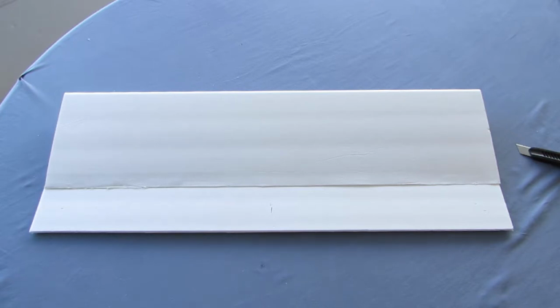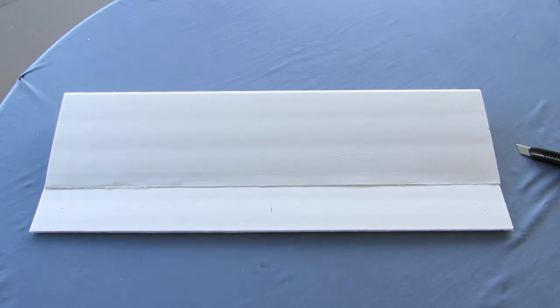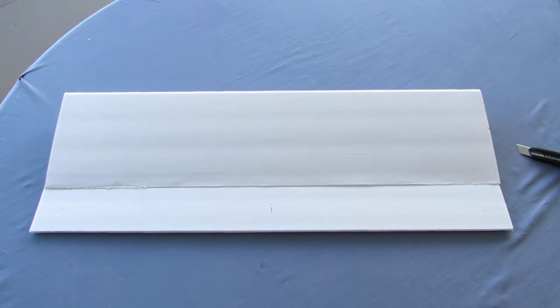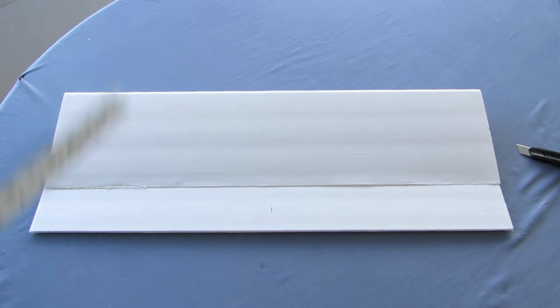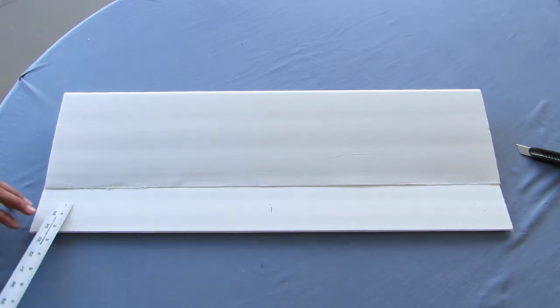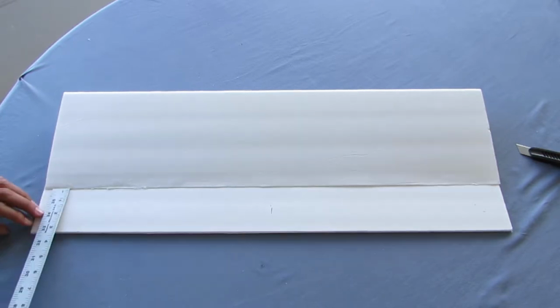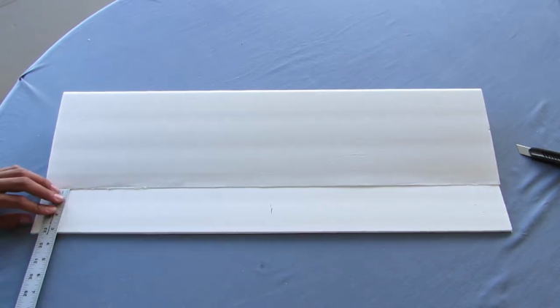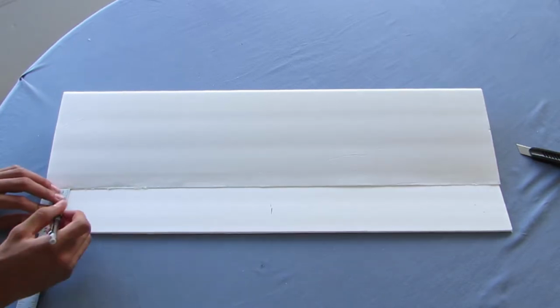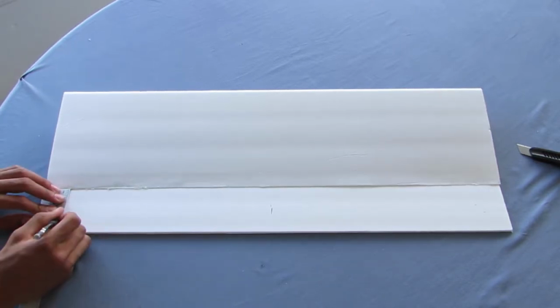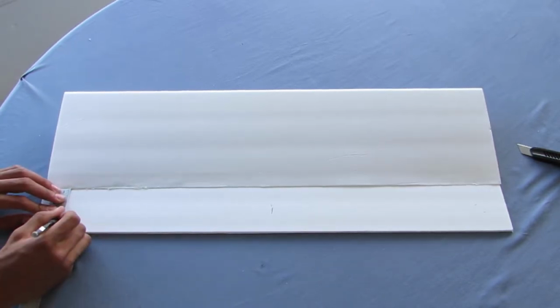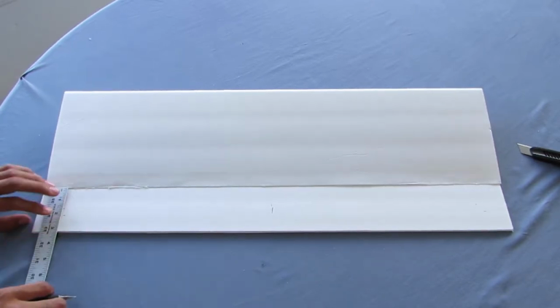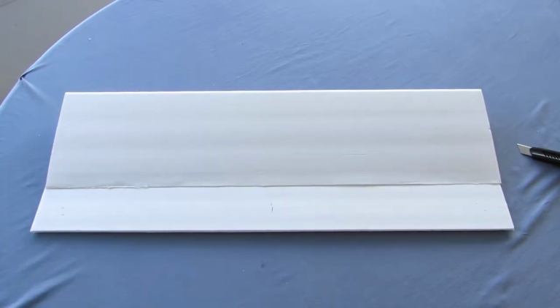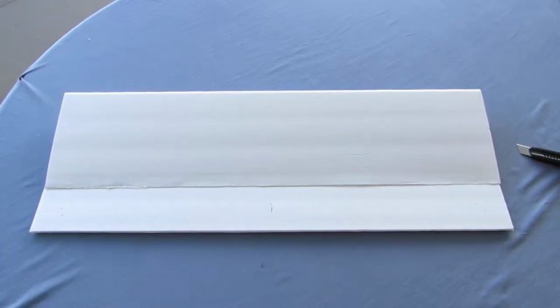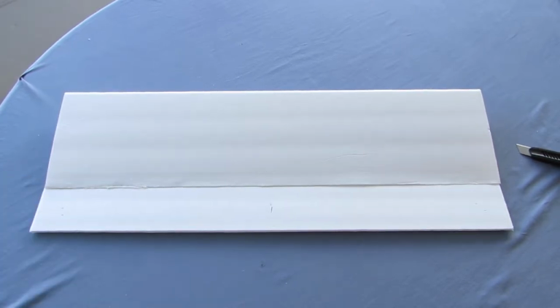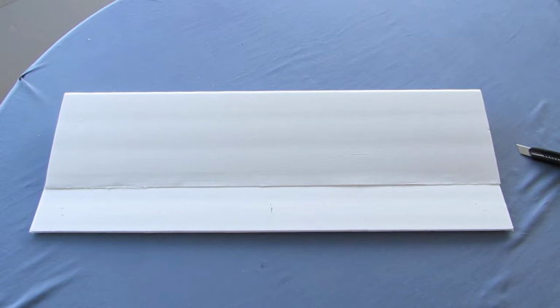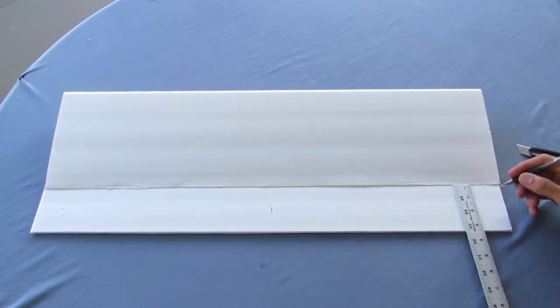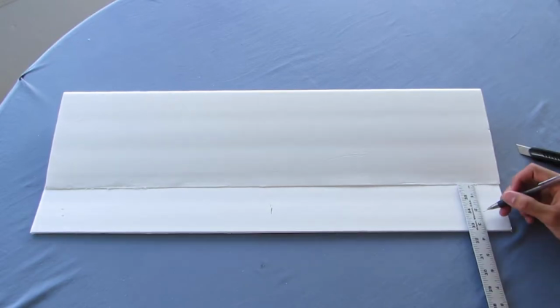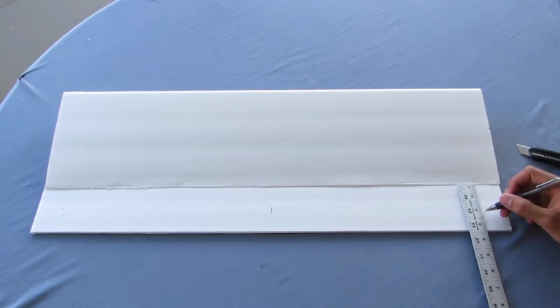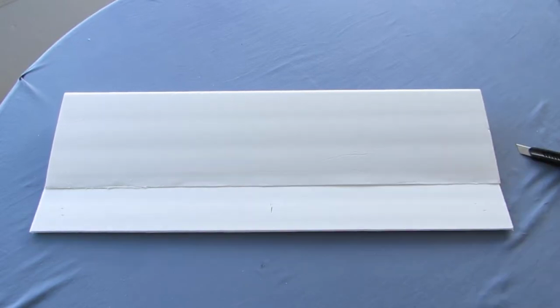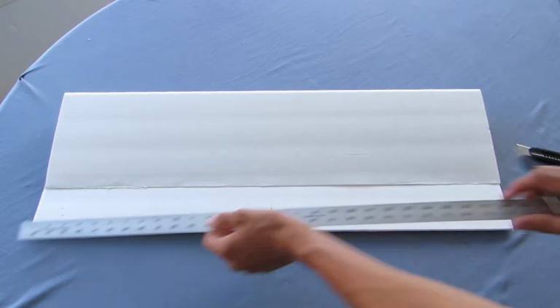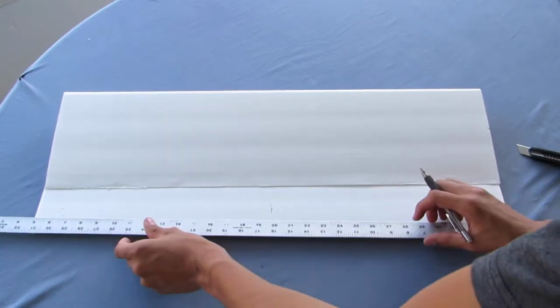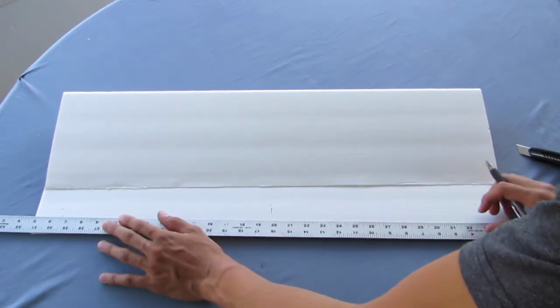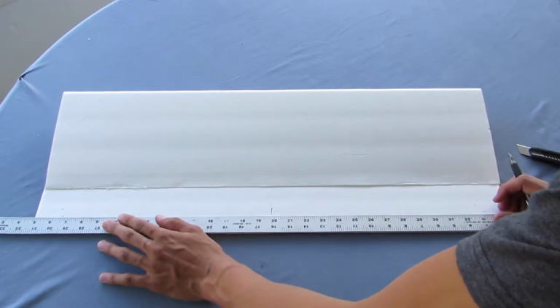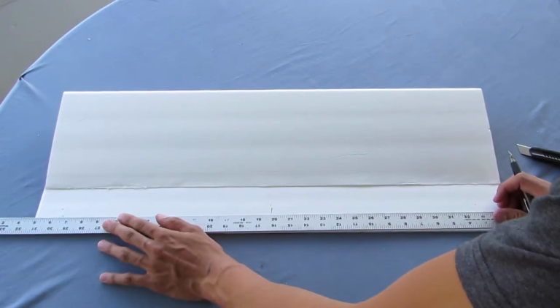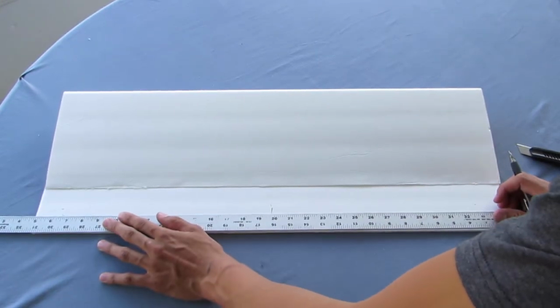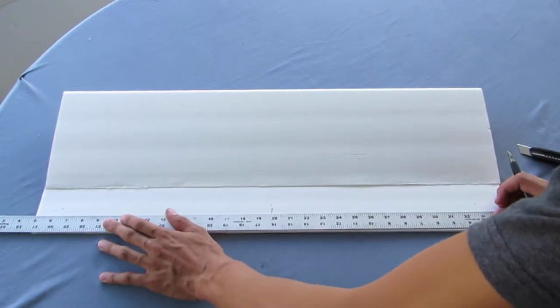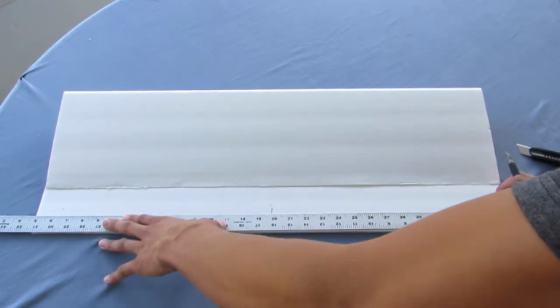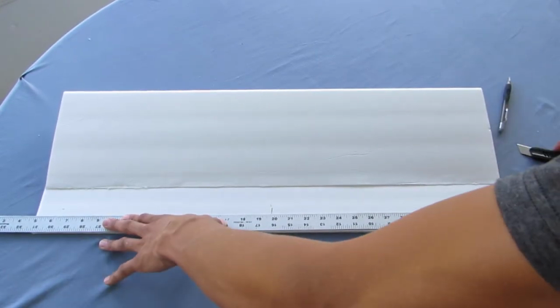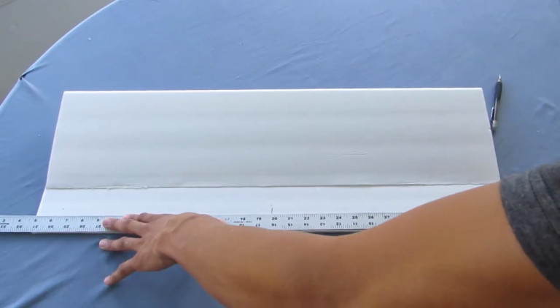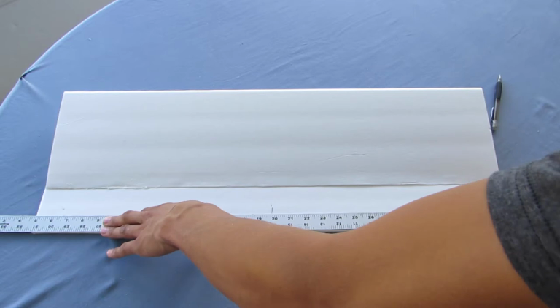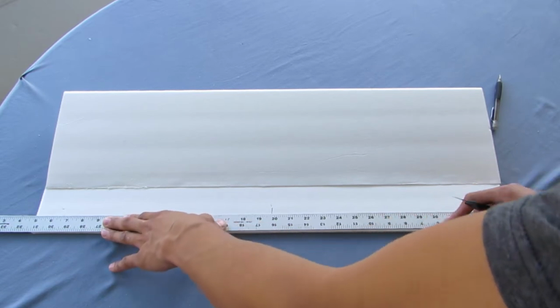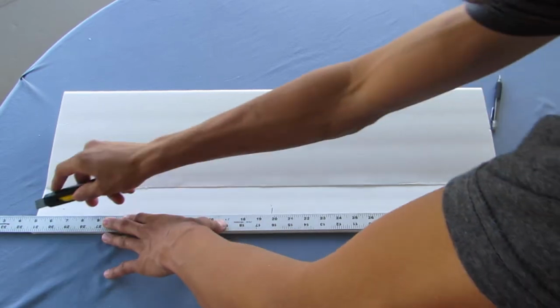Place your straight edge against the bottom edge of the wing and measure outwards two inches, then repeat on the other side. Draw a line across the two two-inch marks and cut off the excess.